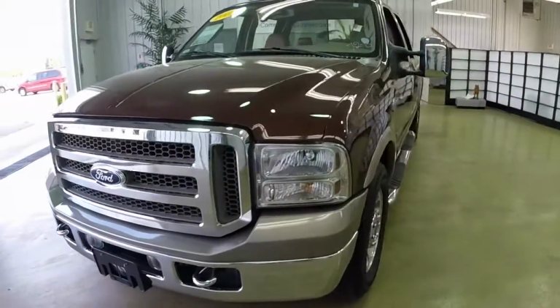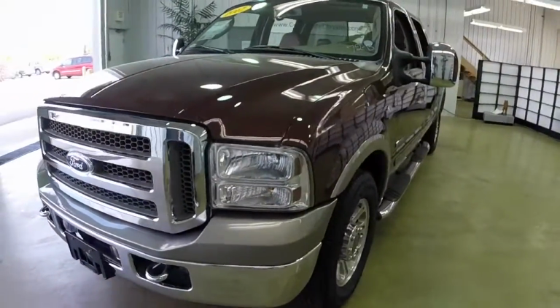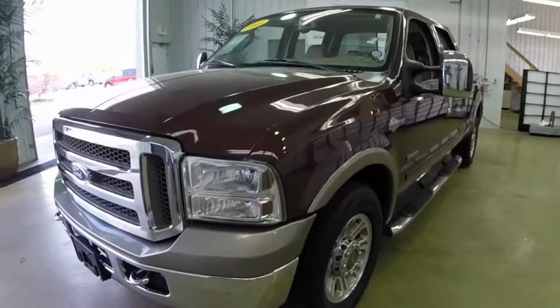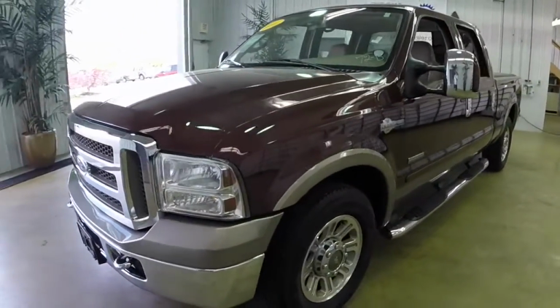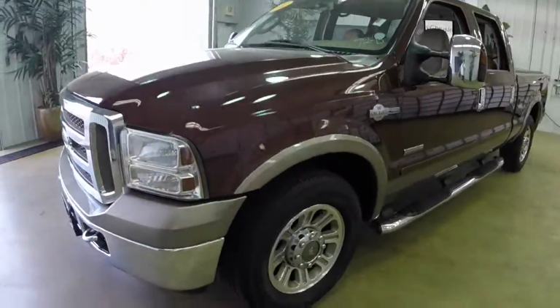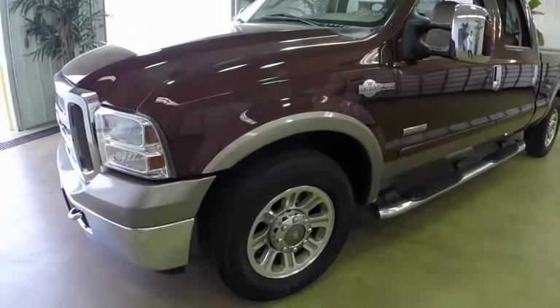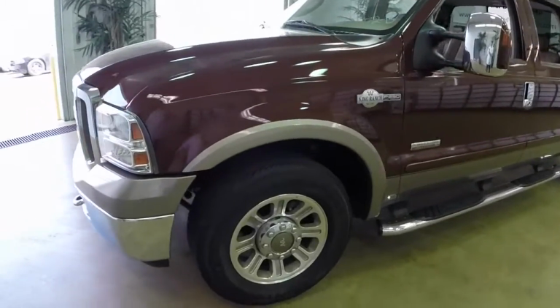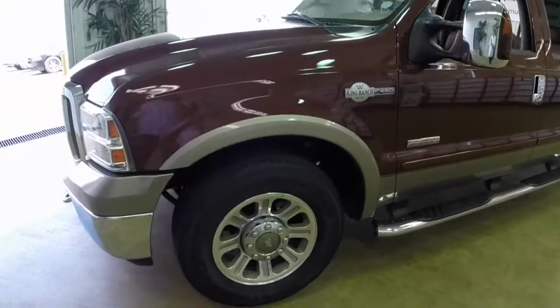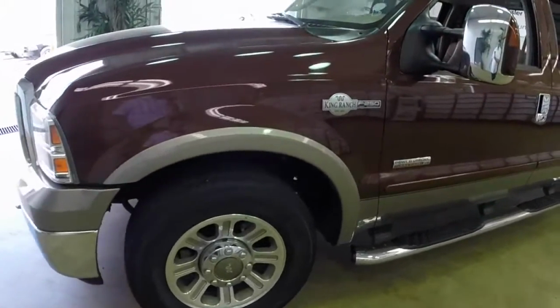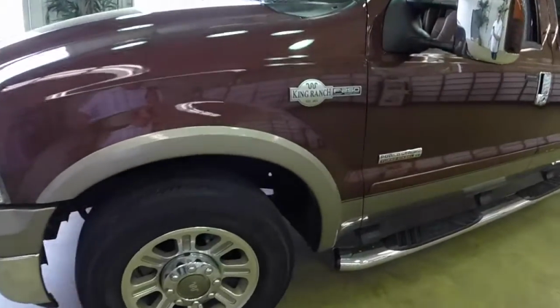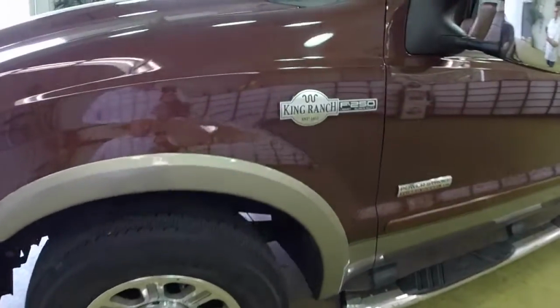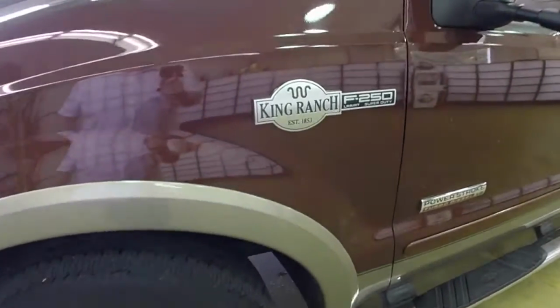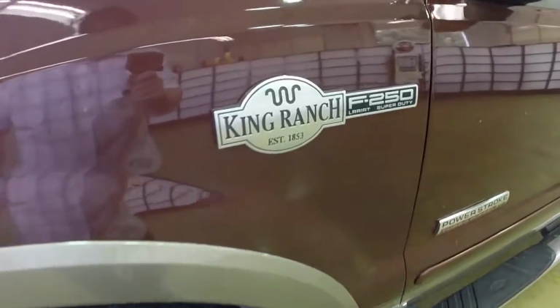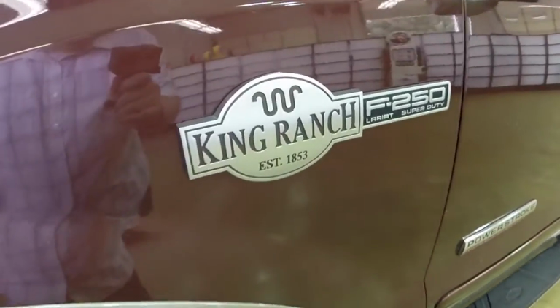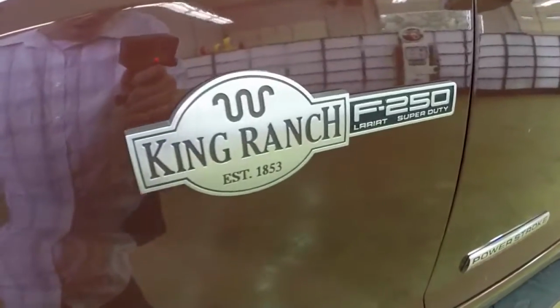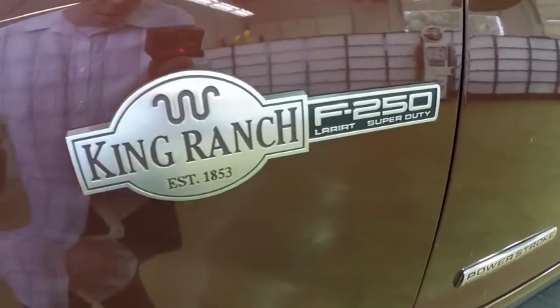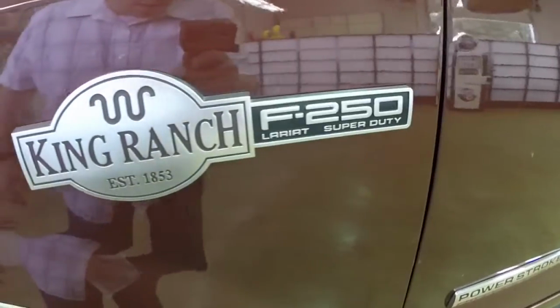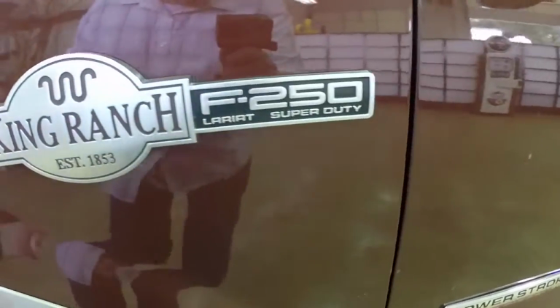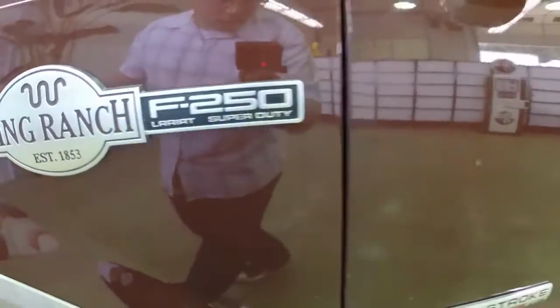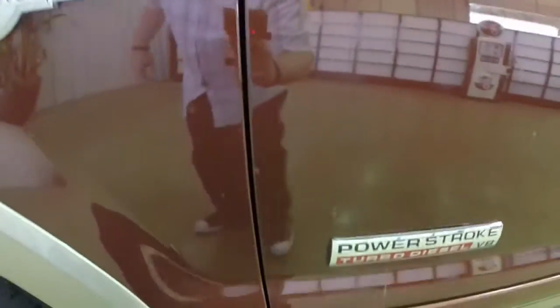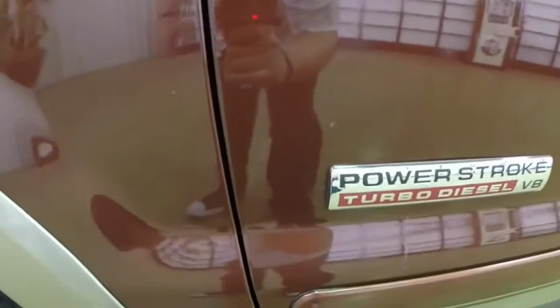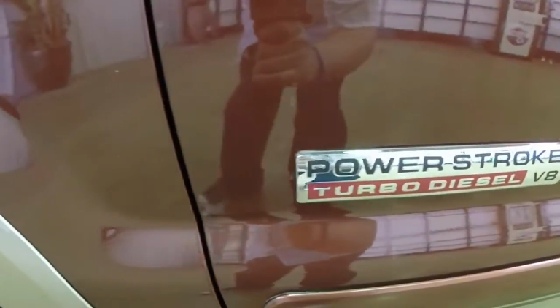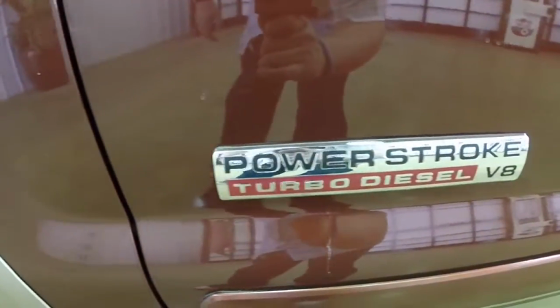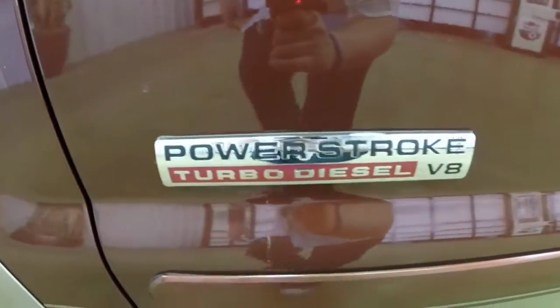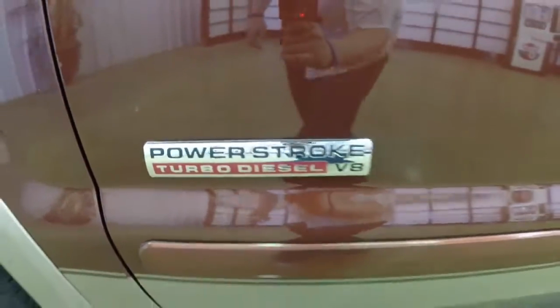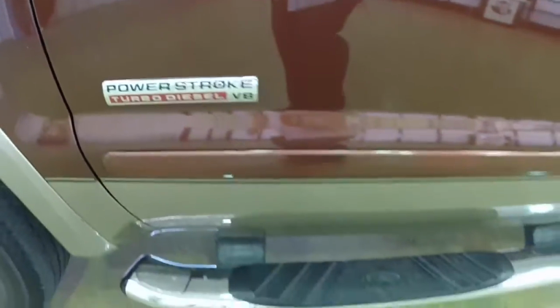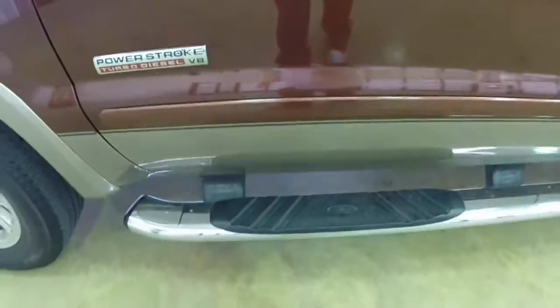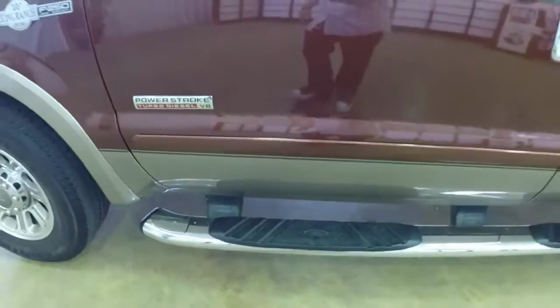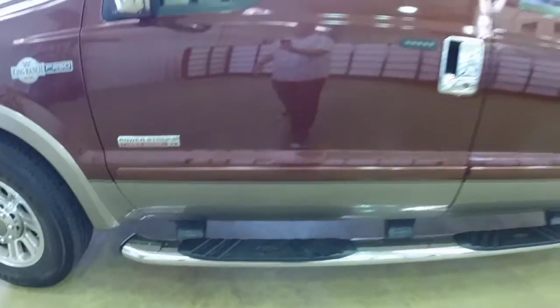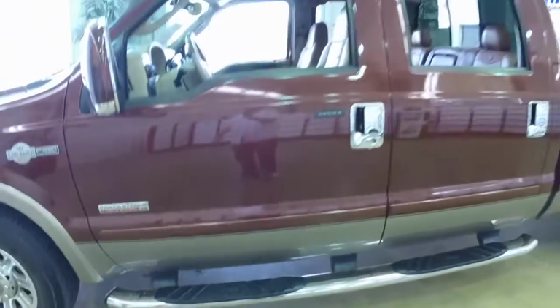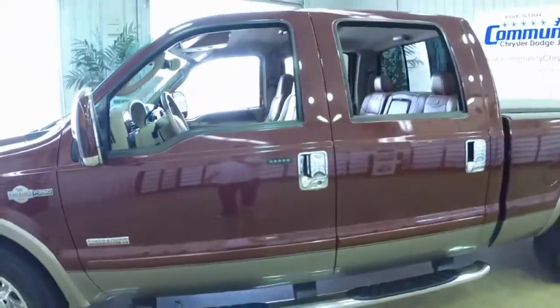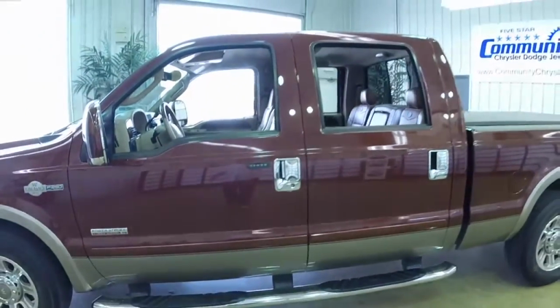This vehicle is painted in dark copper pearl coat over Arizona beige clear coat. It has rear-wheel drive, powered by the 6-liter V8 Powerstroke turbo diesel, and the TorqueShift electronic 5-speed automatic transmission.